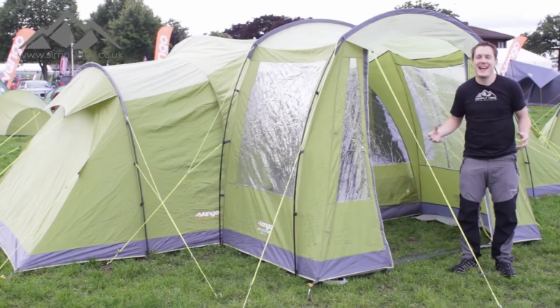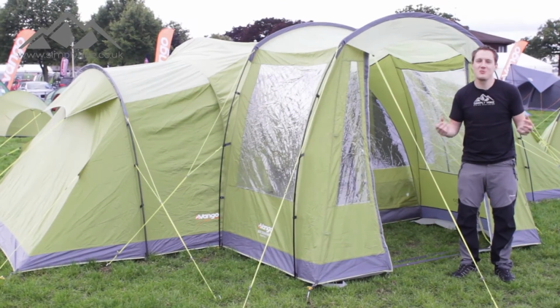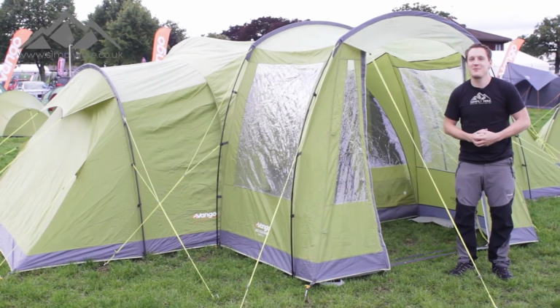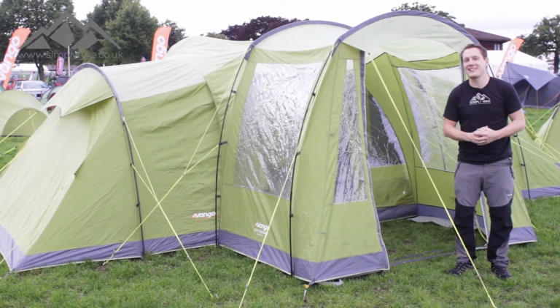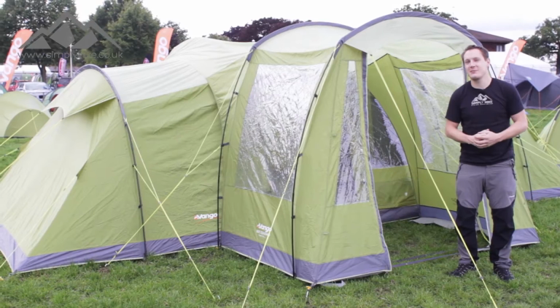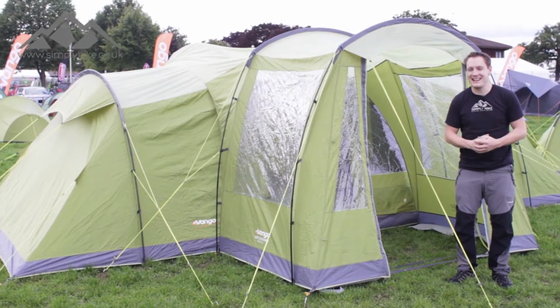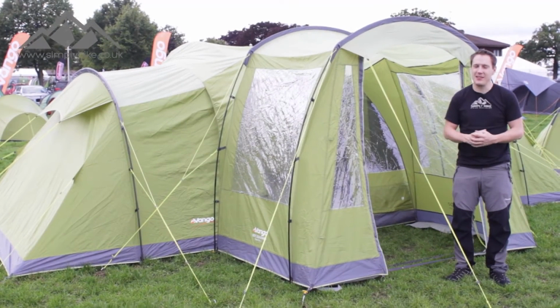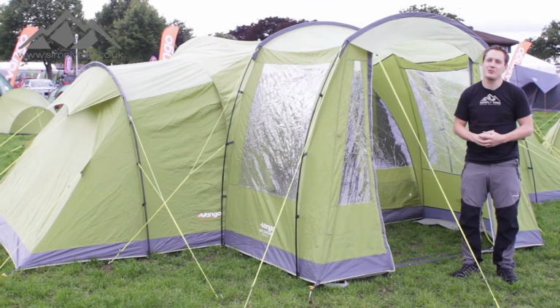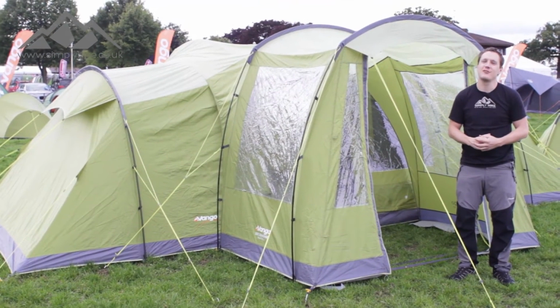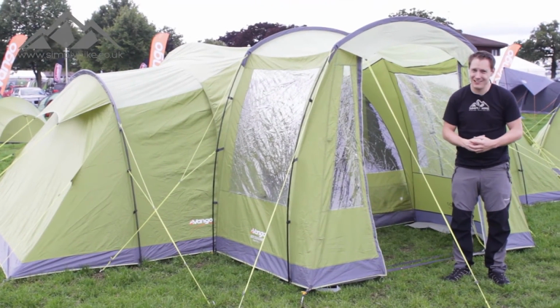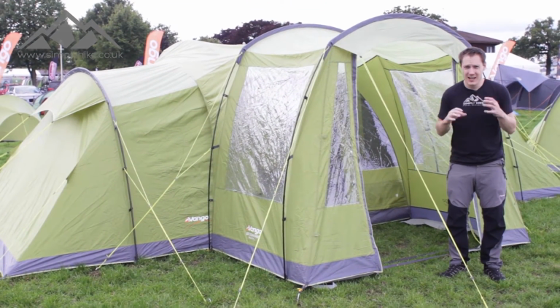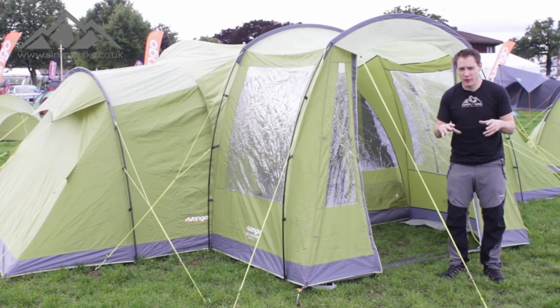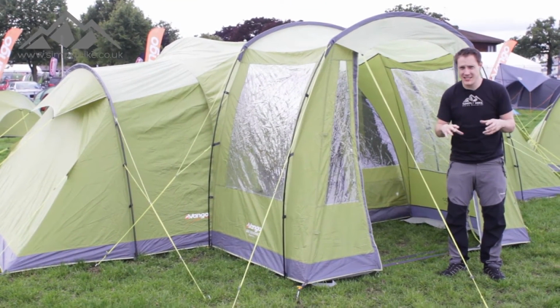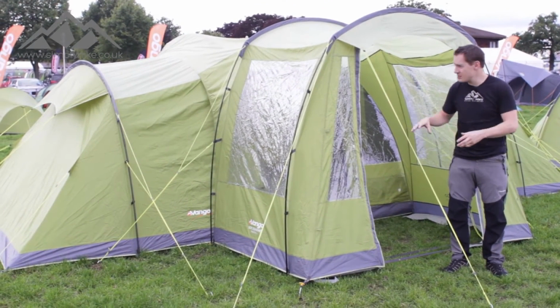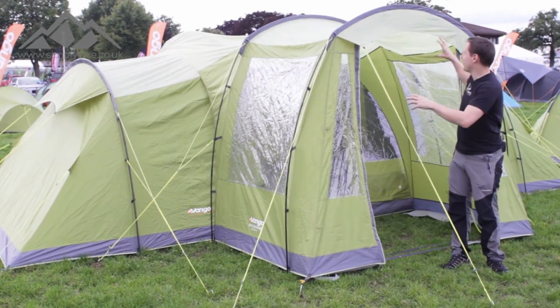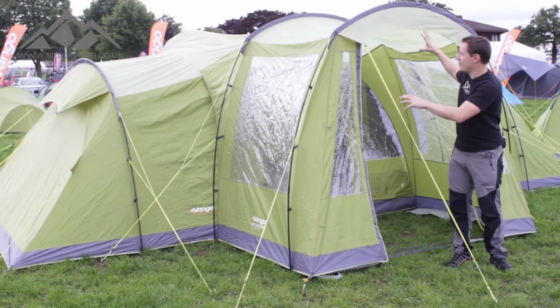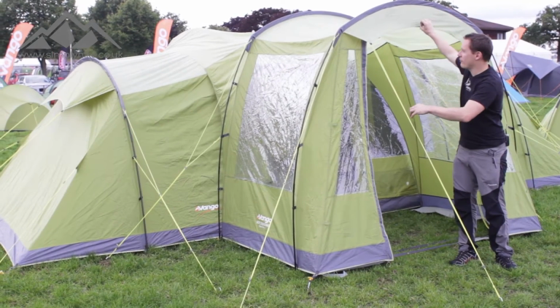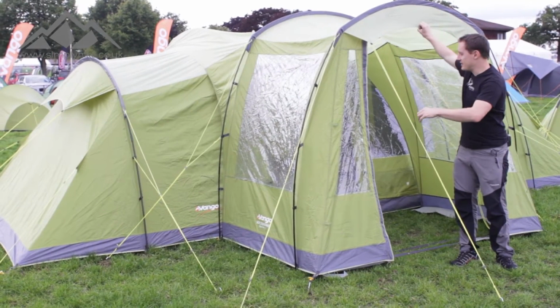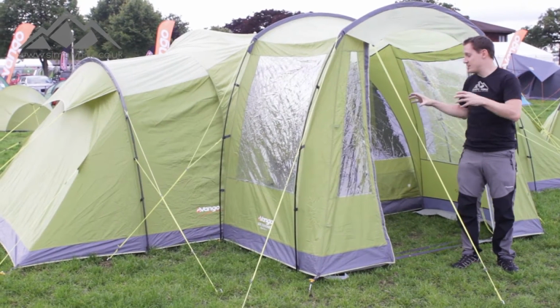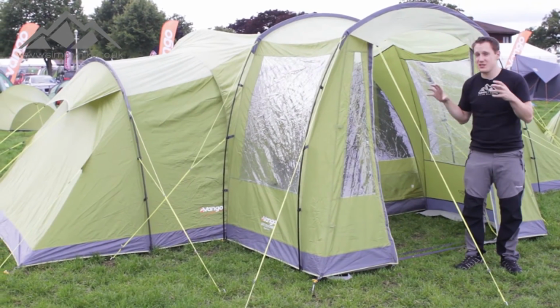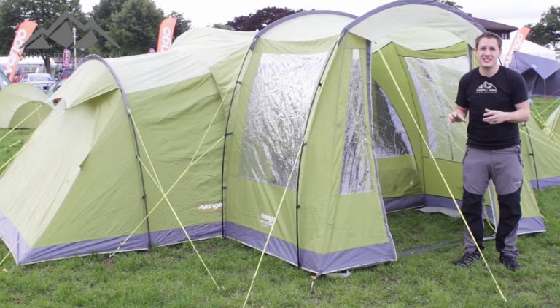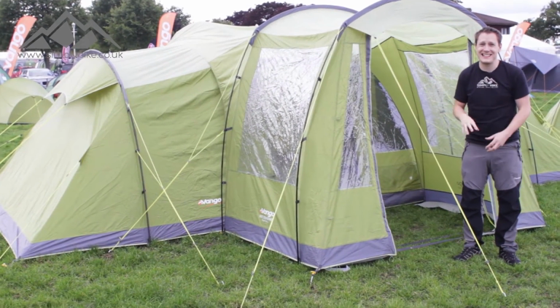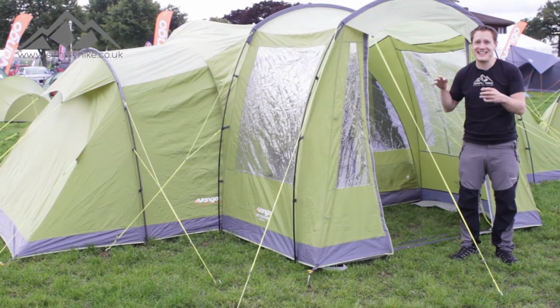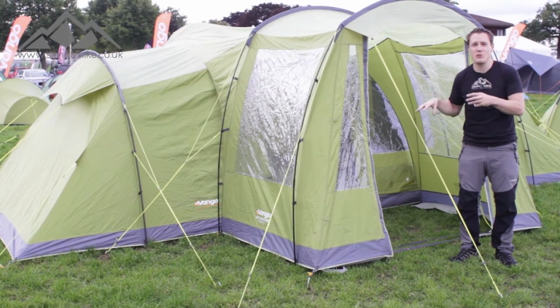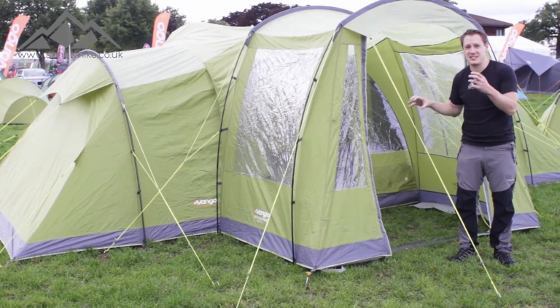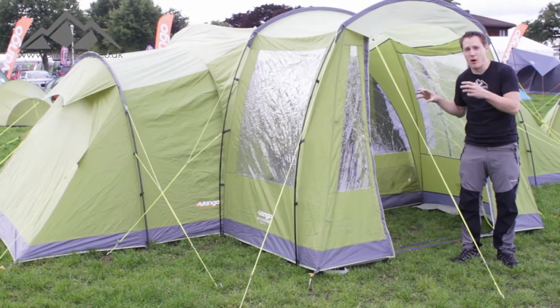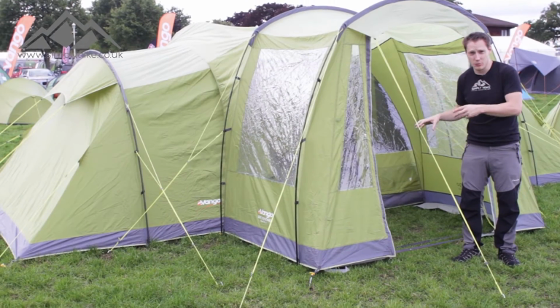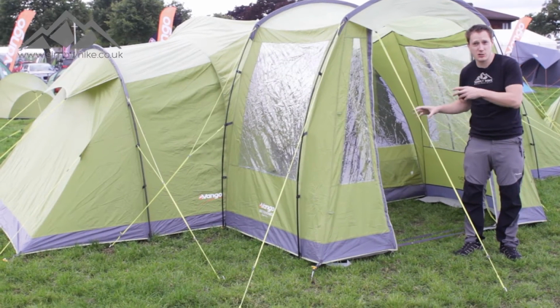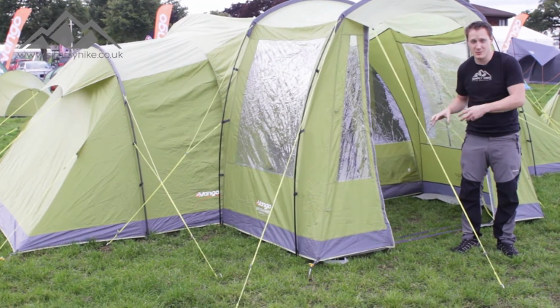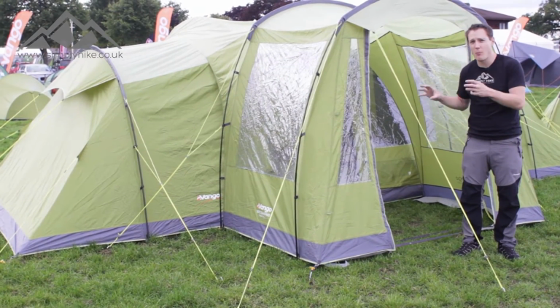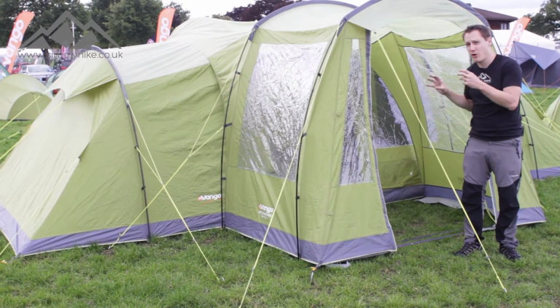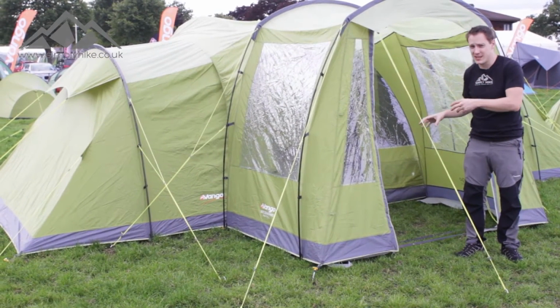Hey guys and welcome to Simply Hike. Today we're going to be taking a look at the Vango Stanford 800. Now before I go into the details, the thing you see in front of me here is called the side standard. This is sold as a separate or additional item — it is not part of the tent.